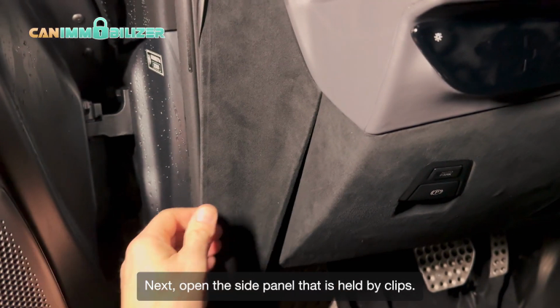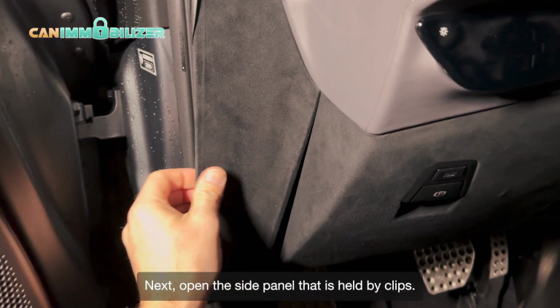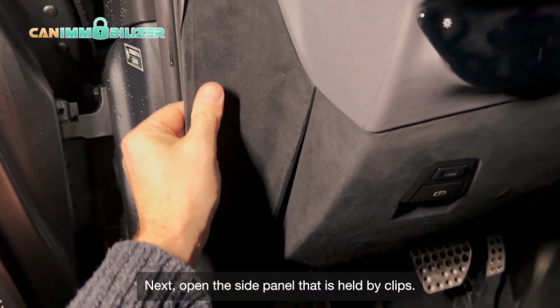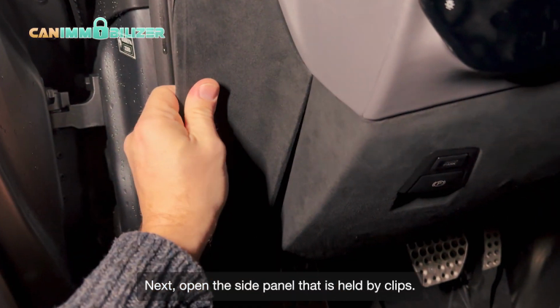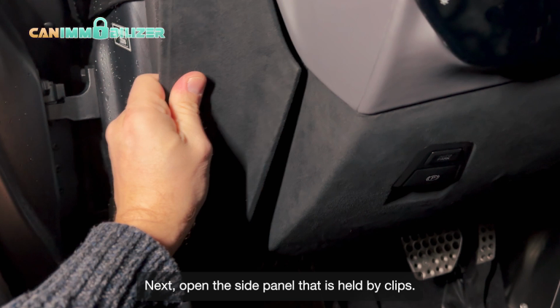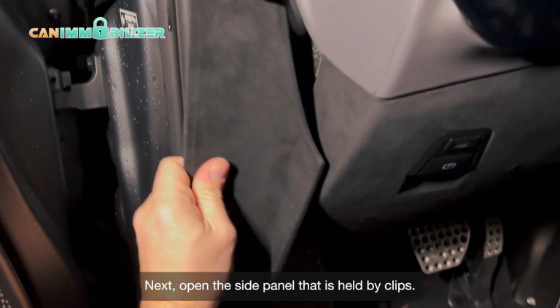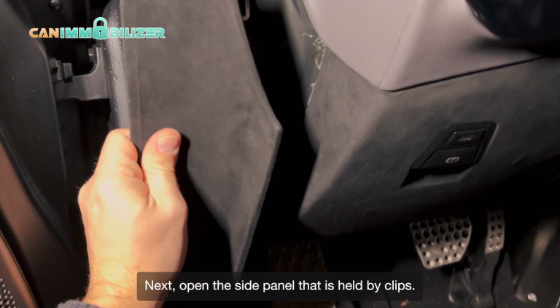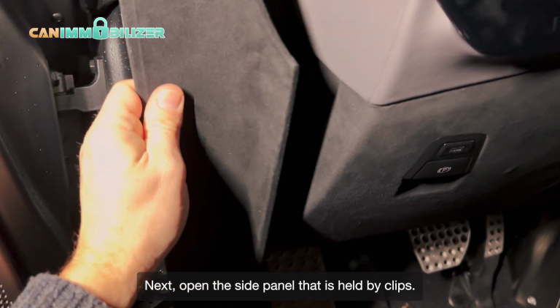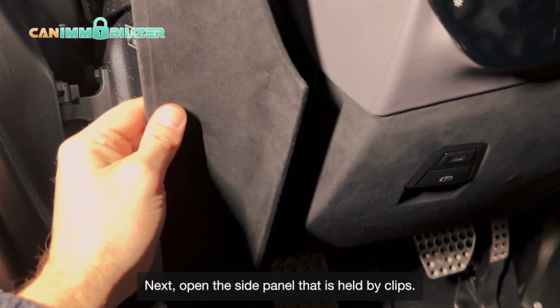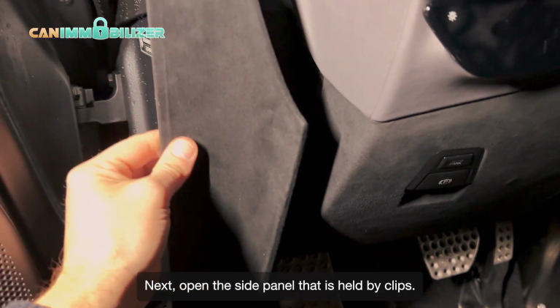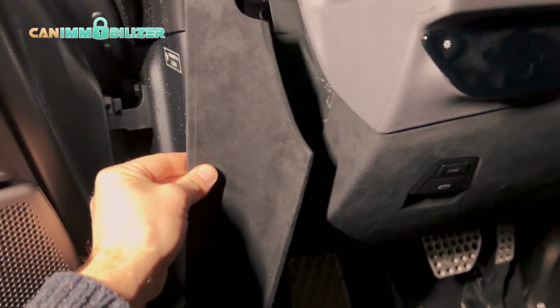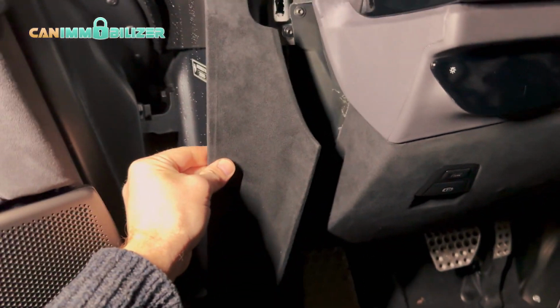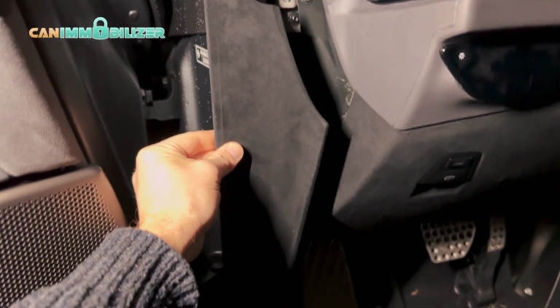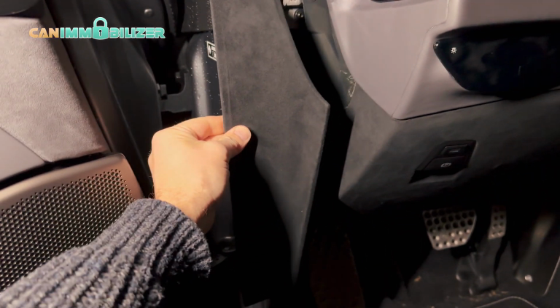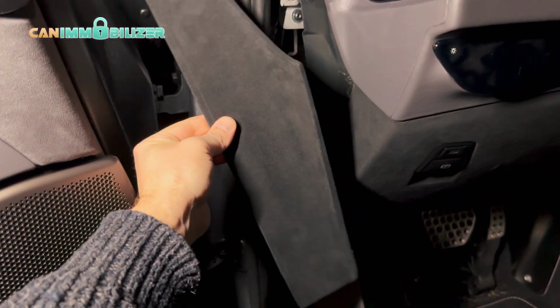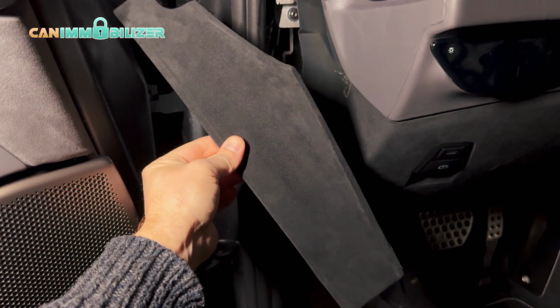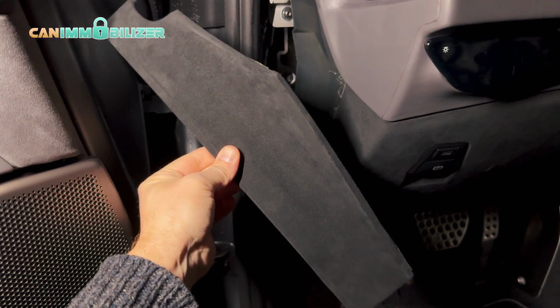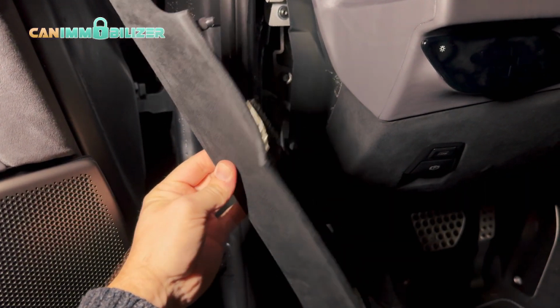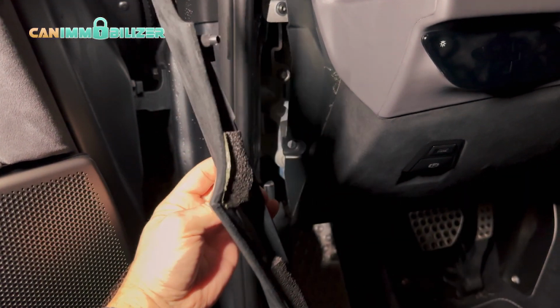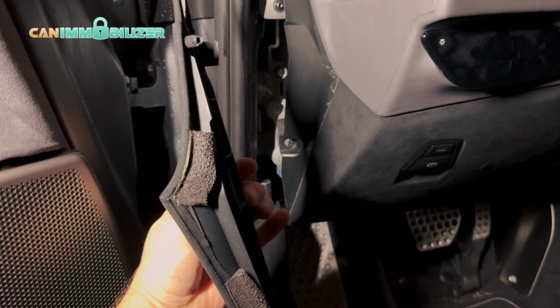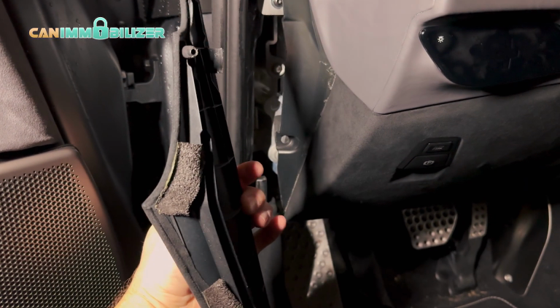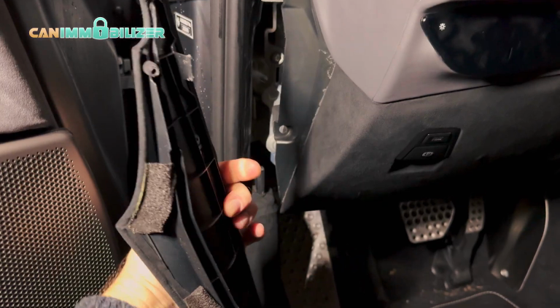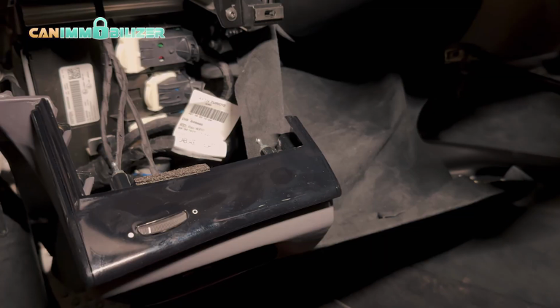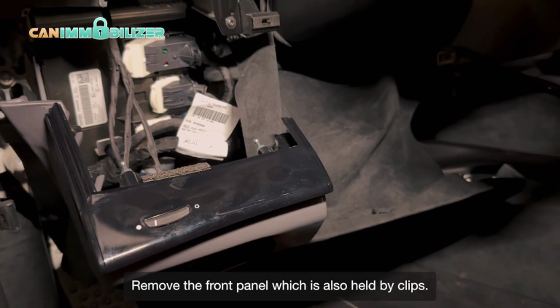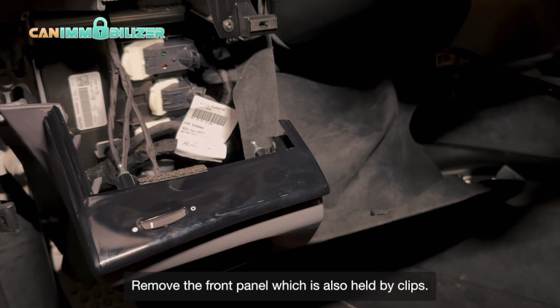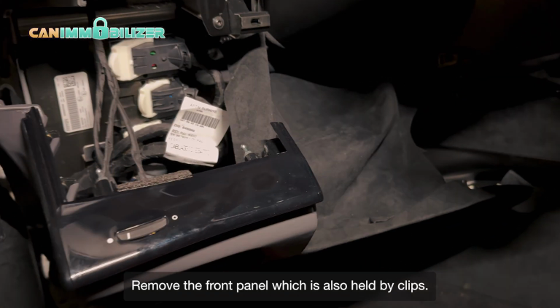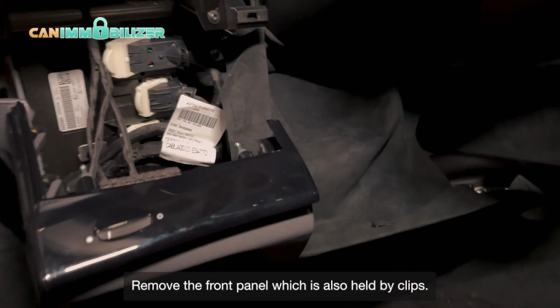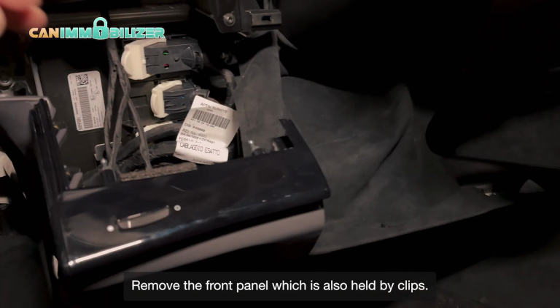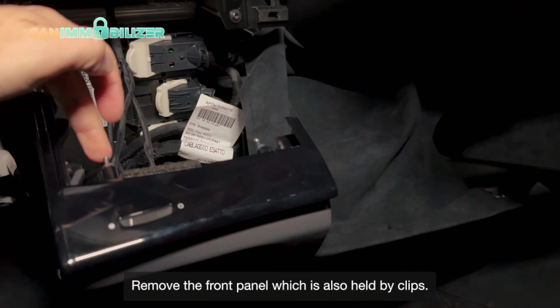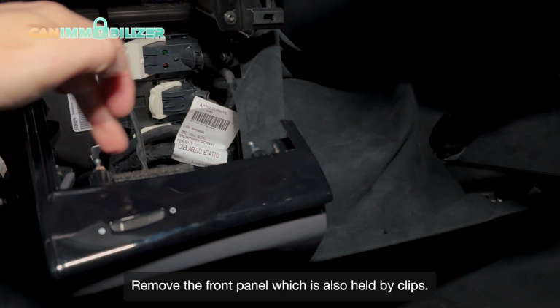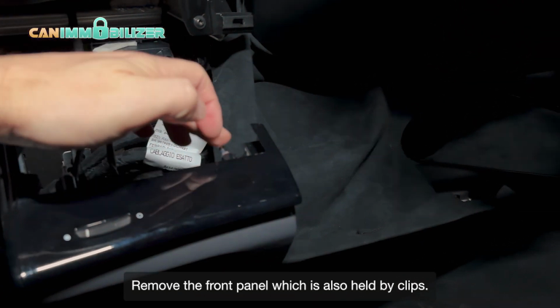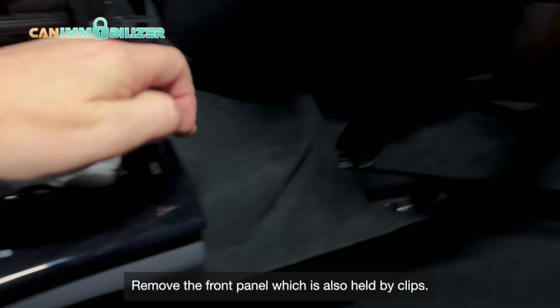Next, open the side panel that is held by clips. Remove the front panel, which is also held by clips.